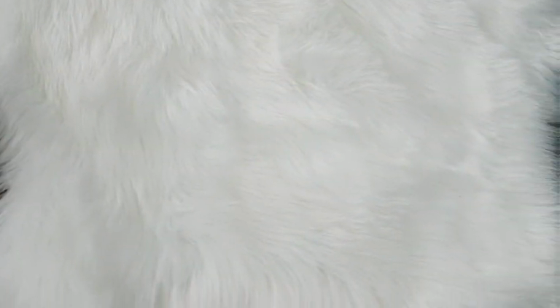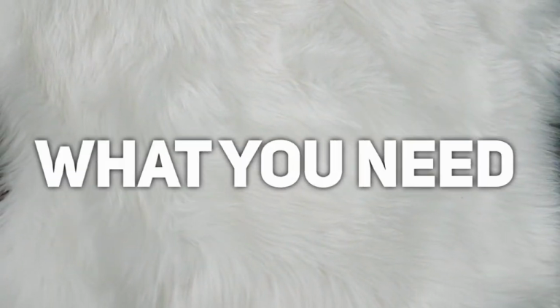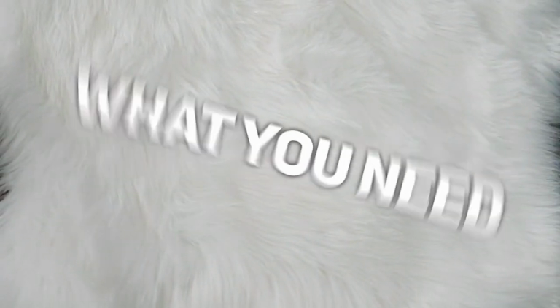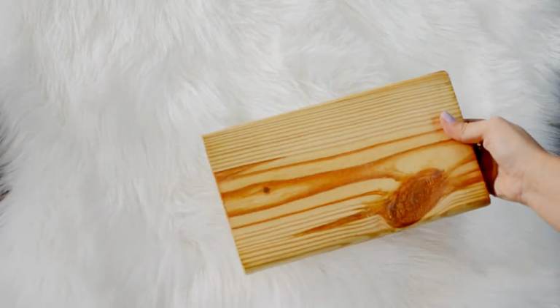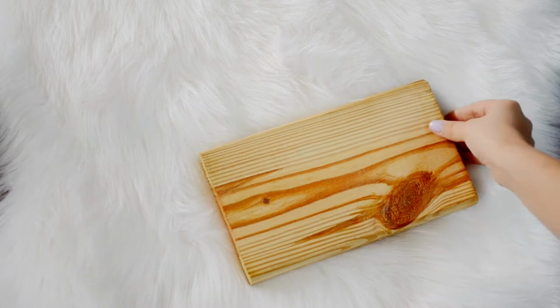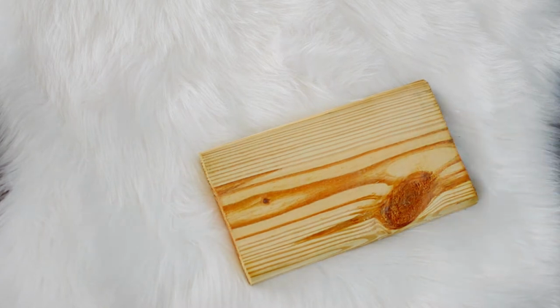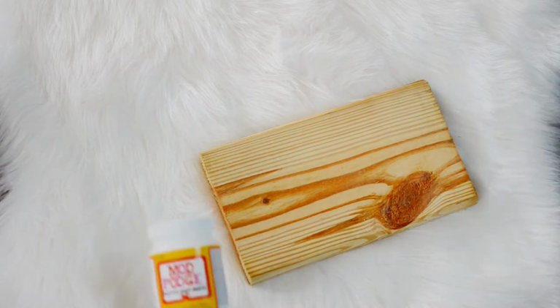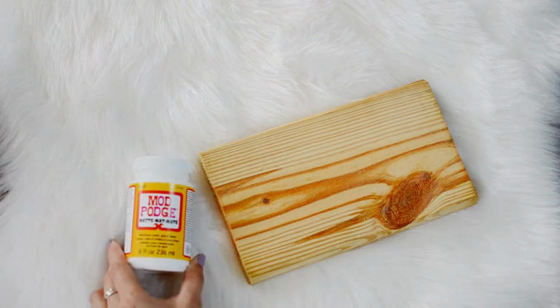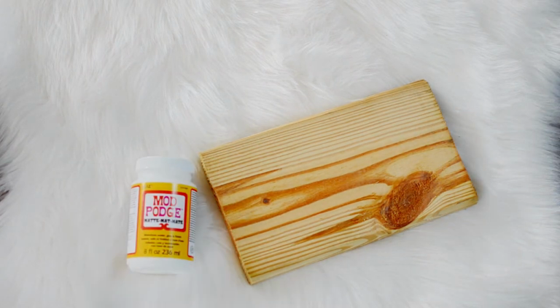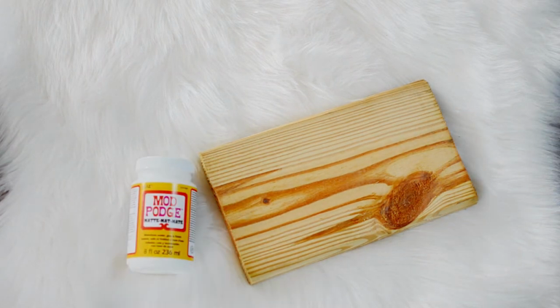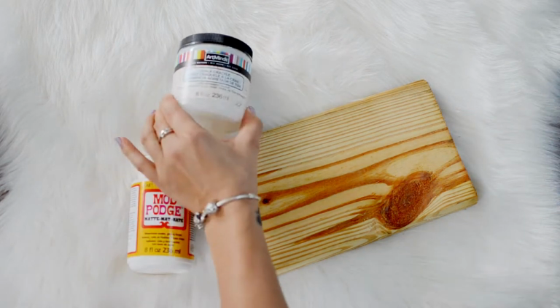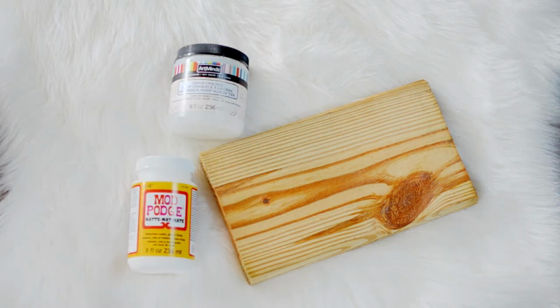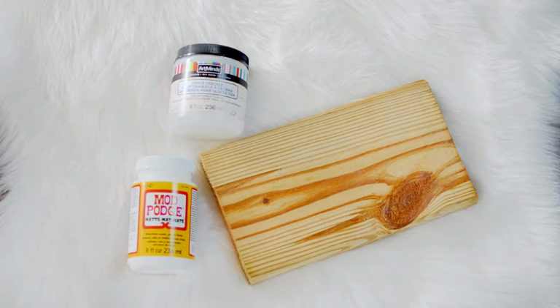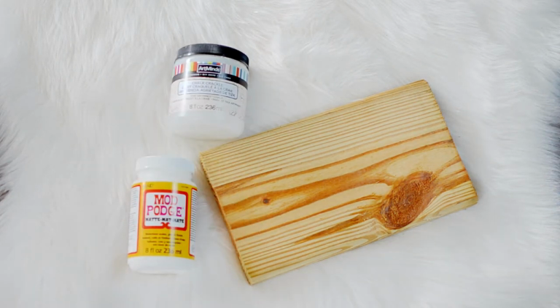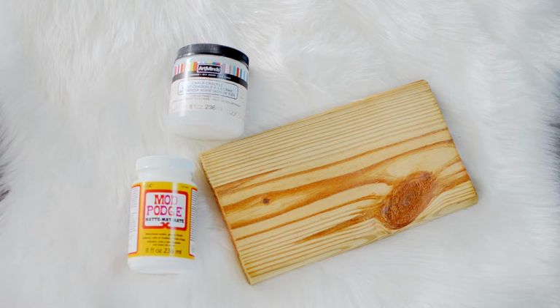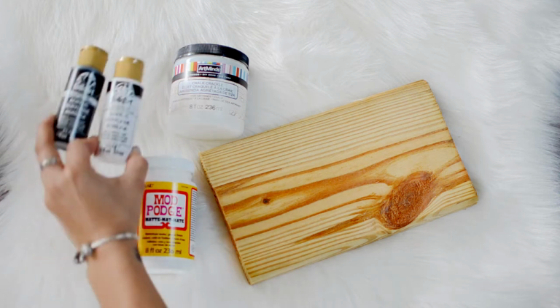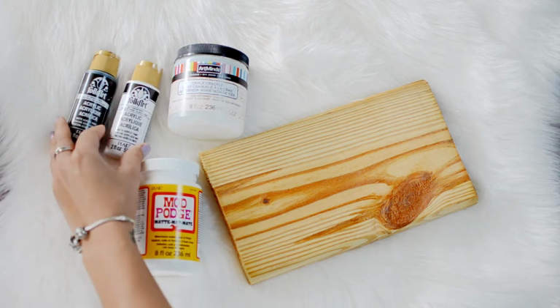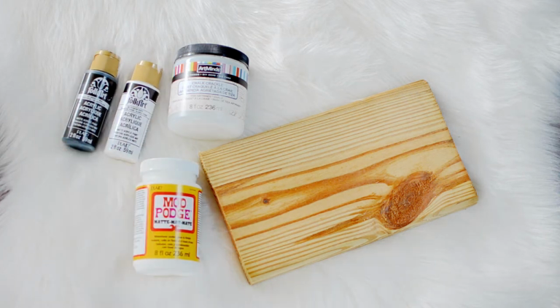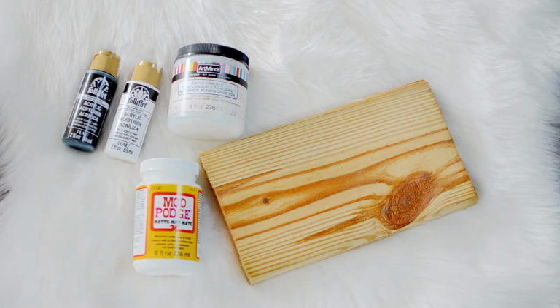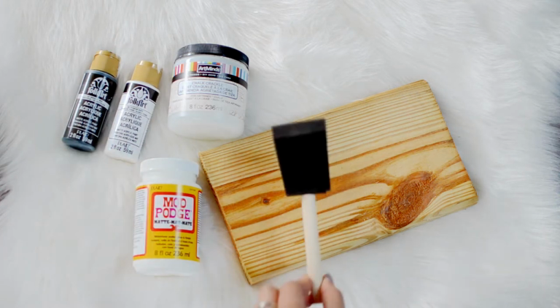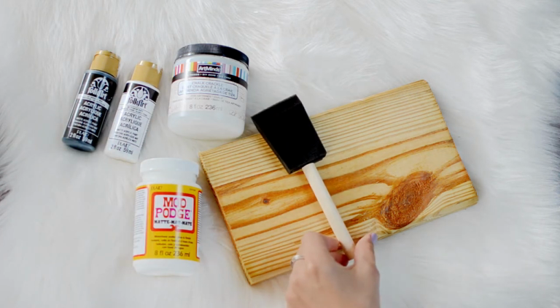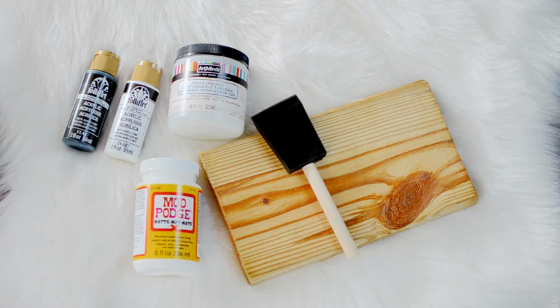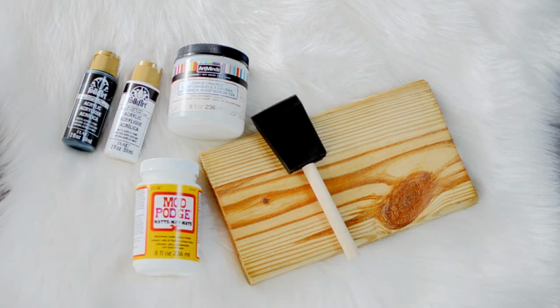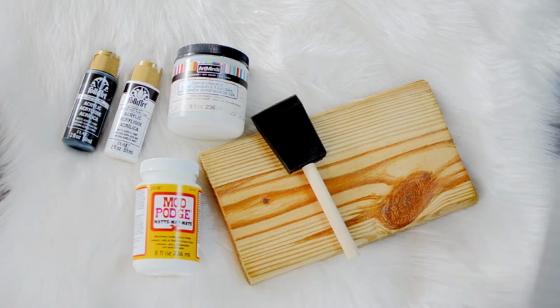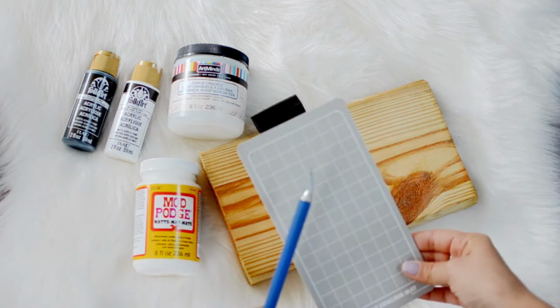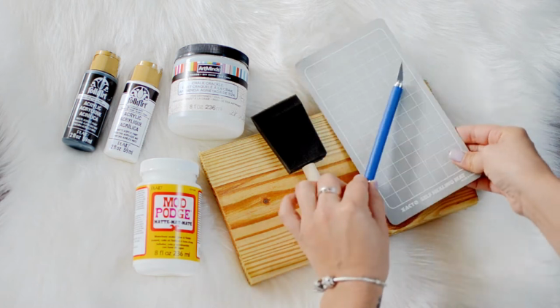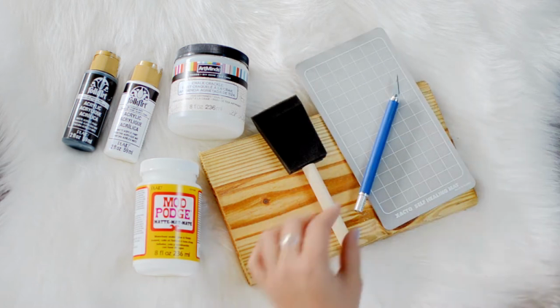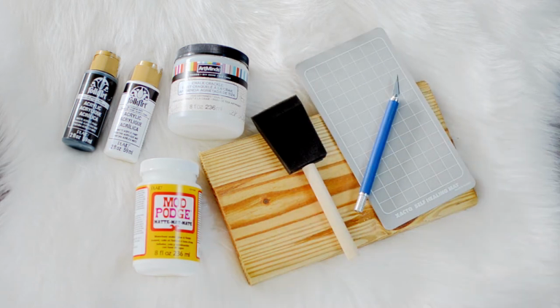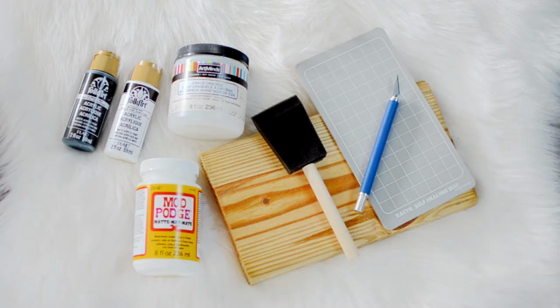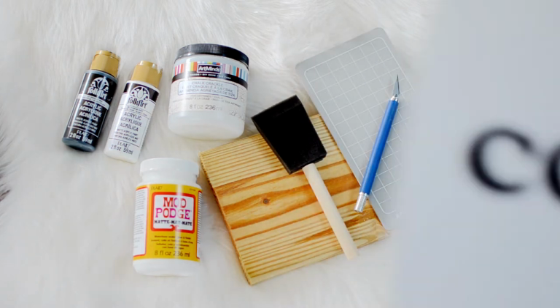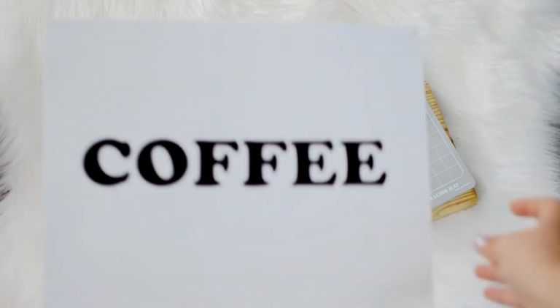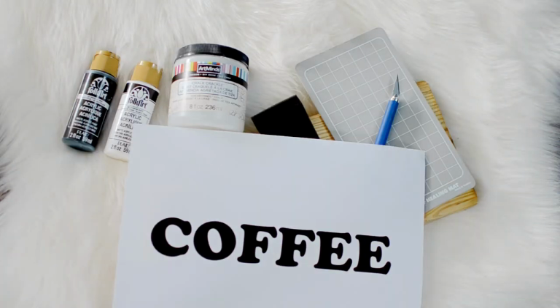For this project we're going to need a piece of wood, some Mod Podge, some crackle medium, paint, a paintbrush, an exacto knife, something to carve on, and your design on a piece of paper.